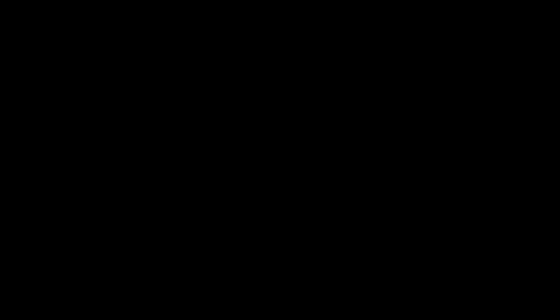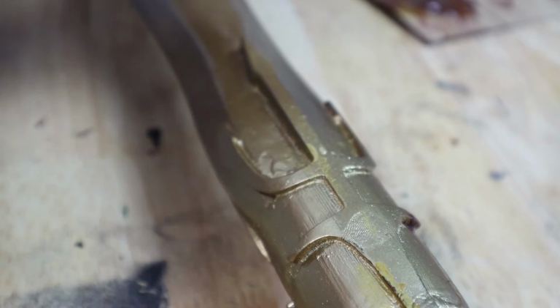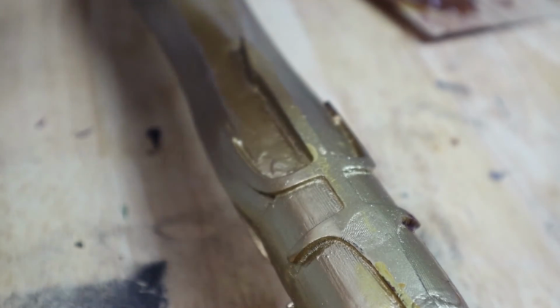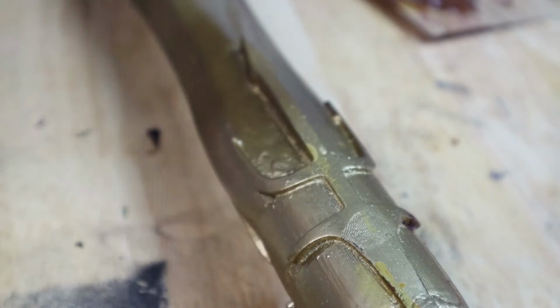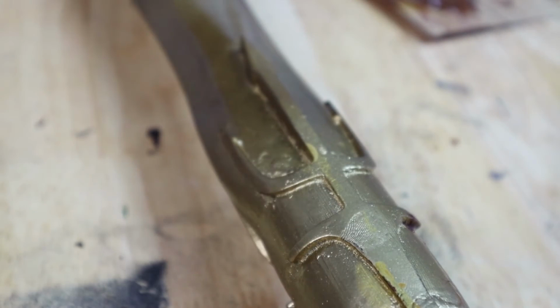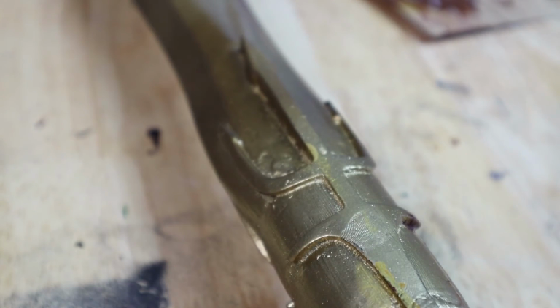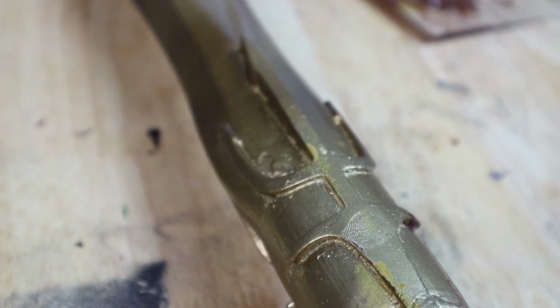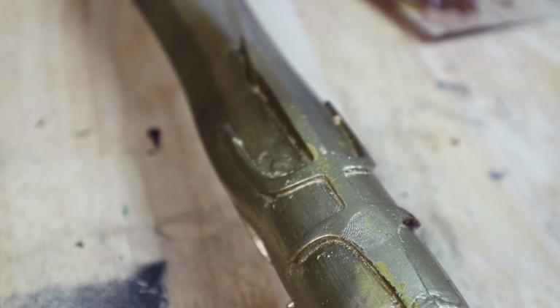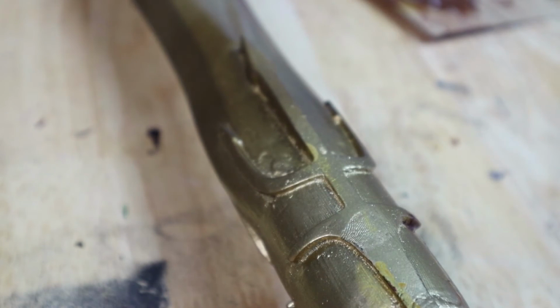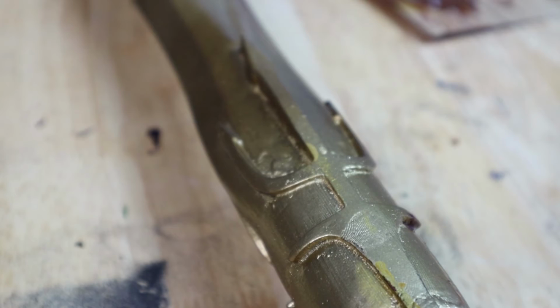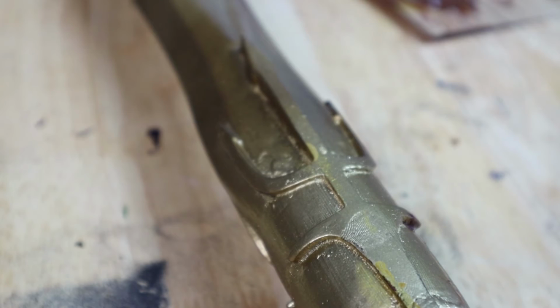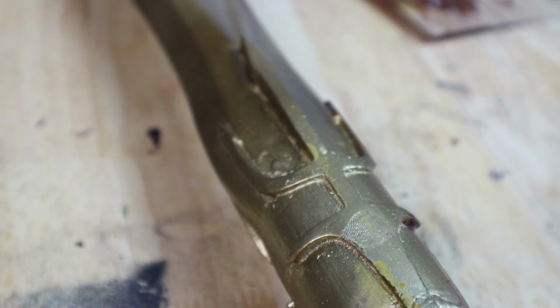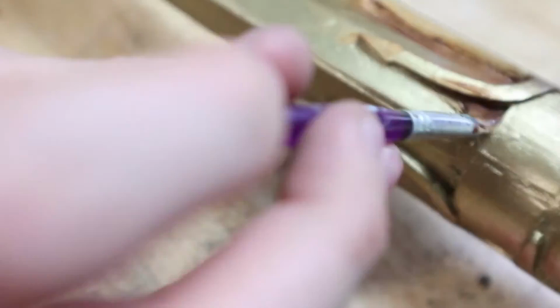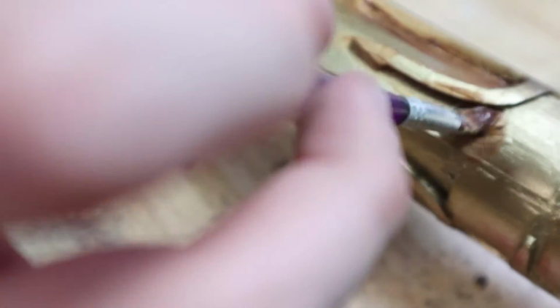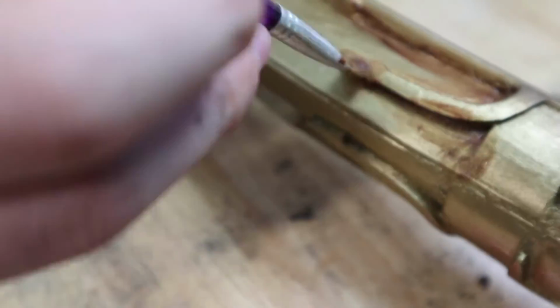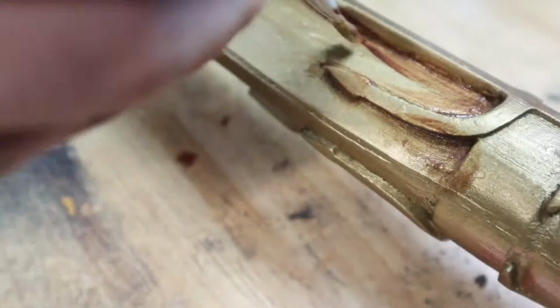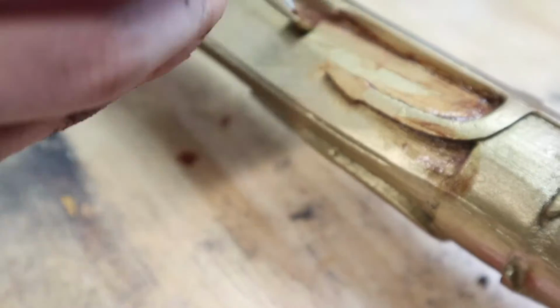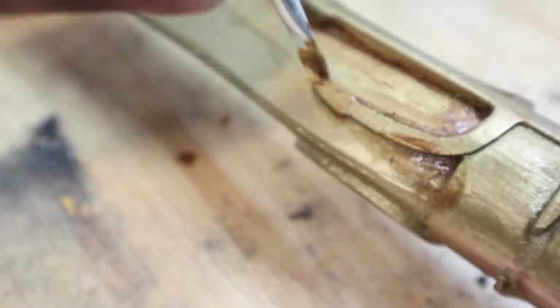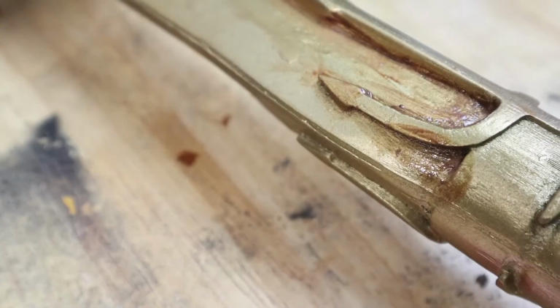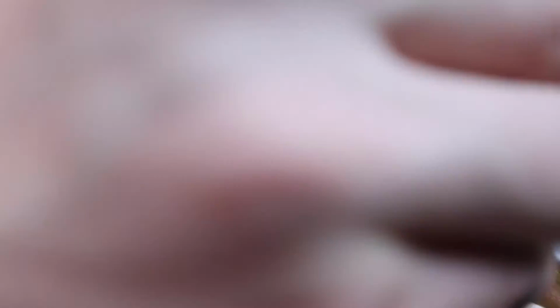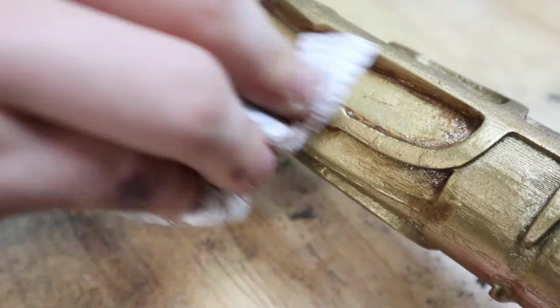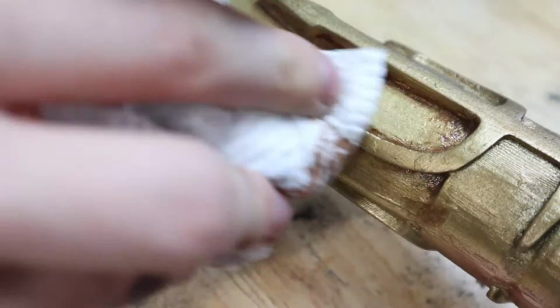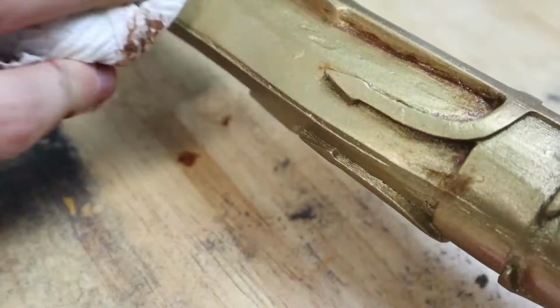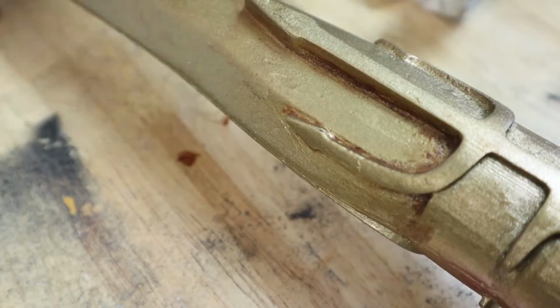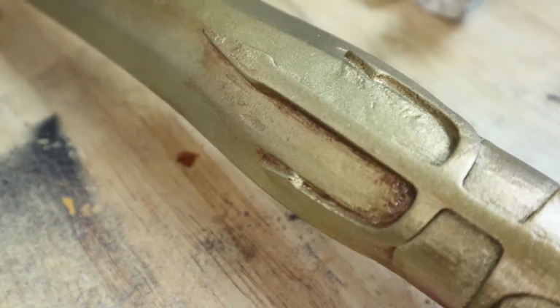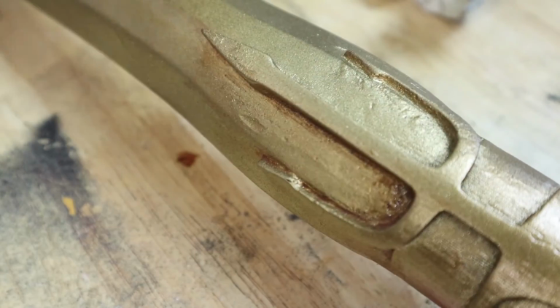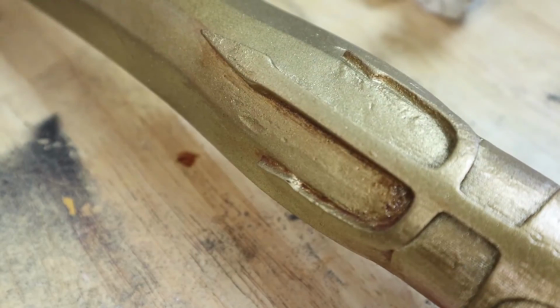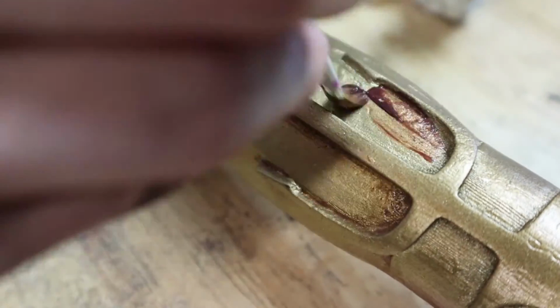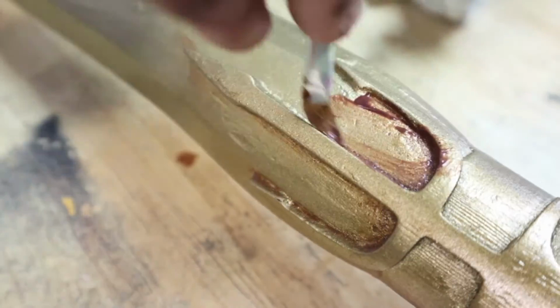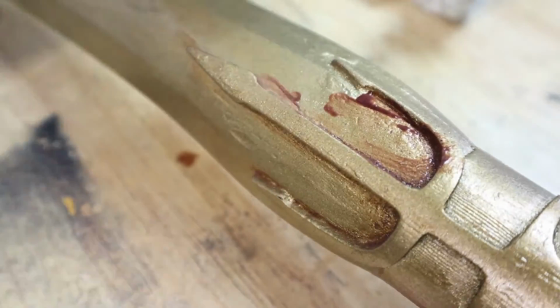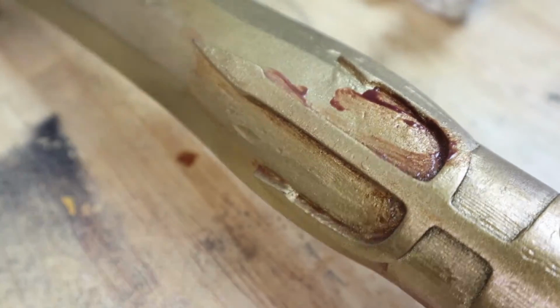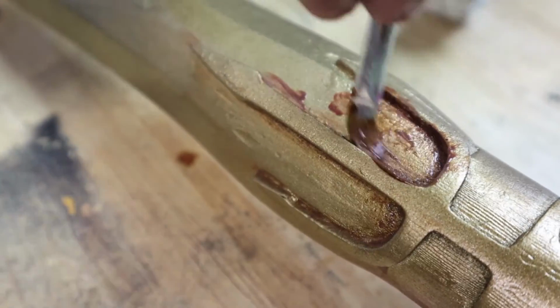After the sword was painted gold, it looked brand new. Sometimes that's just not what you want, so I decided to weather it with some watered-down brown paint, then wiped it down with a paper towel, and this kind of showed that it had been used.